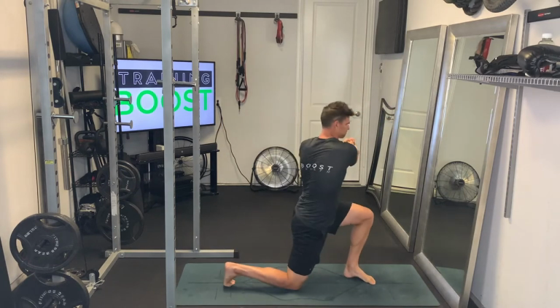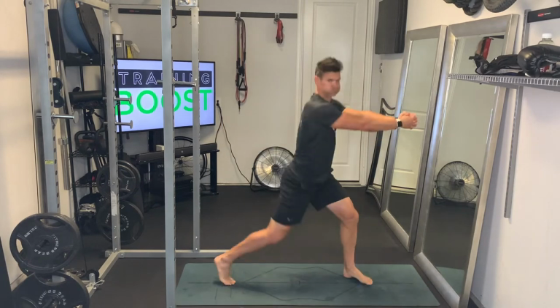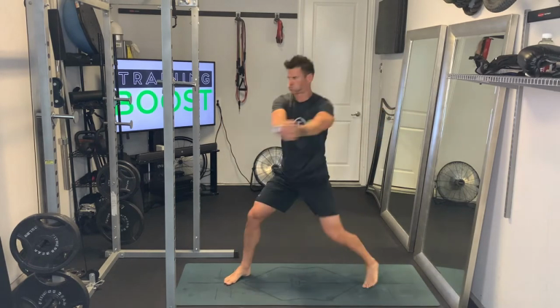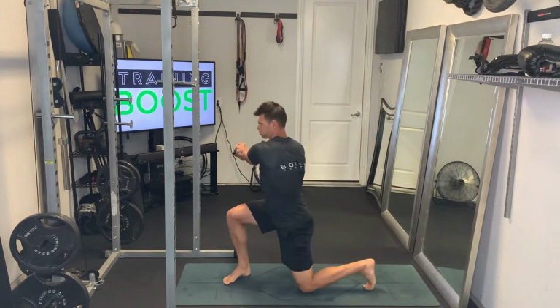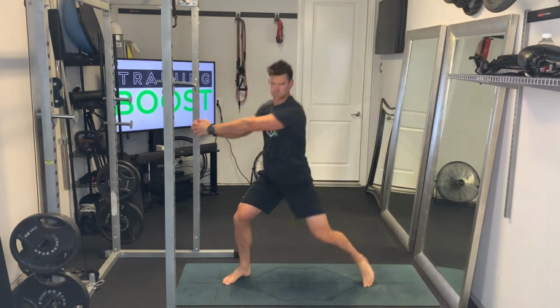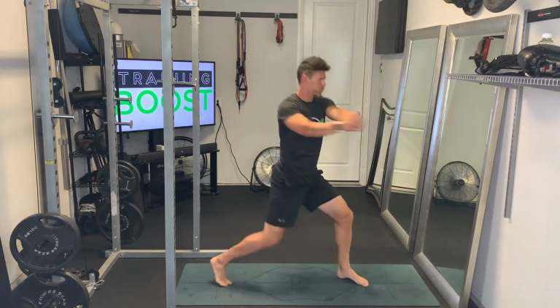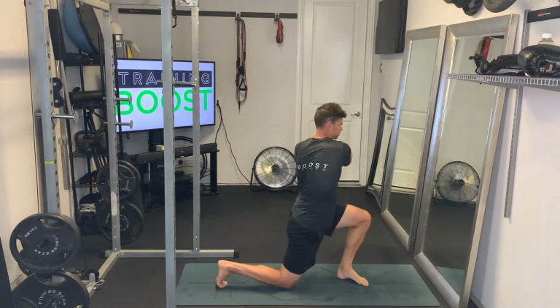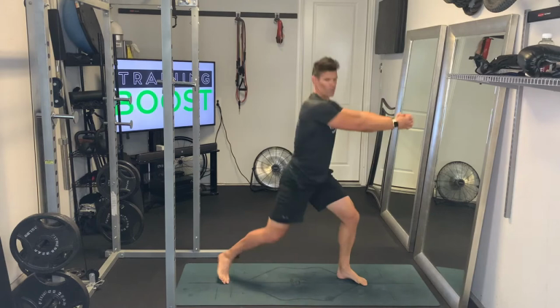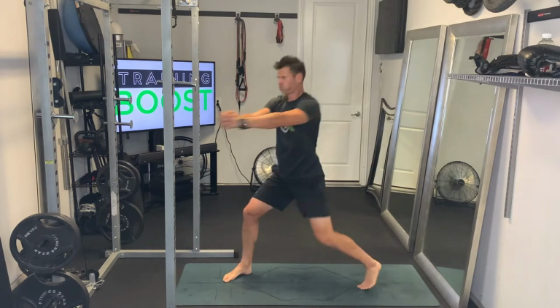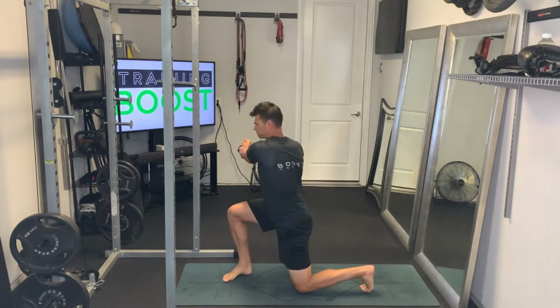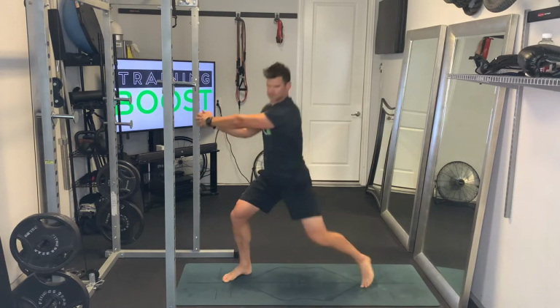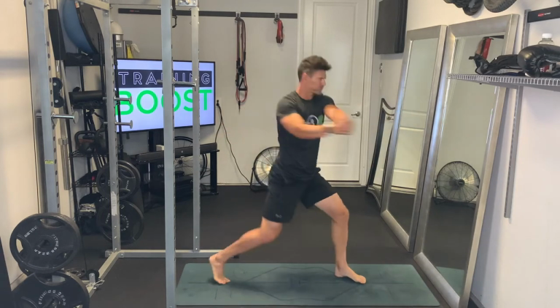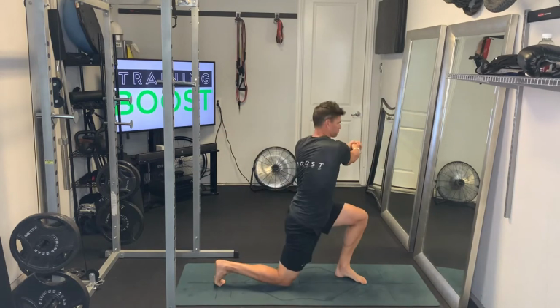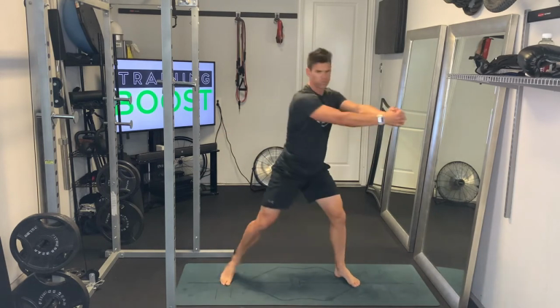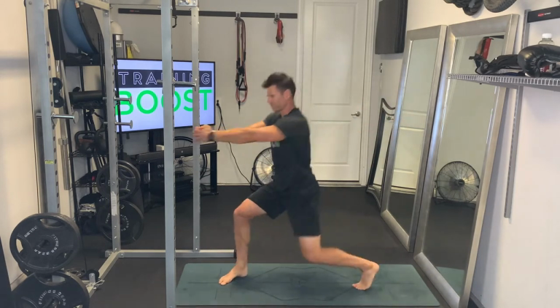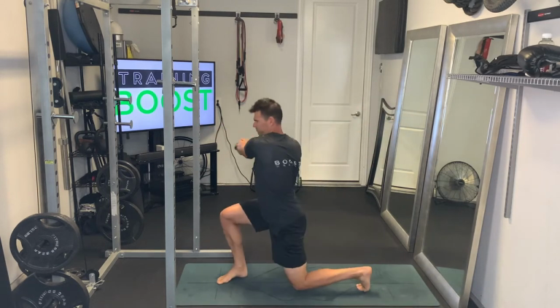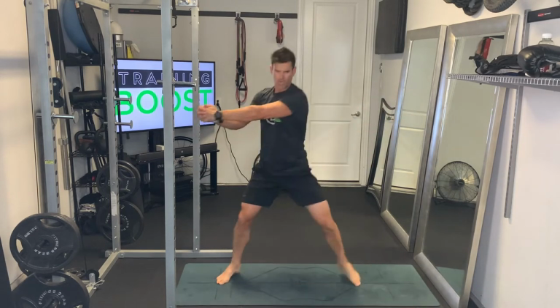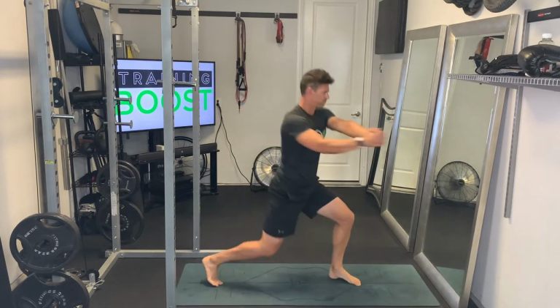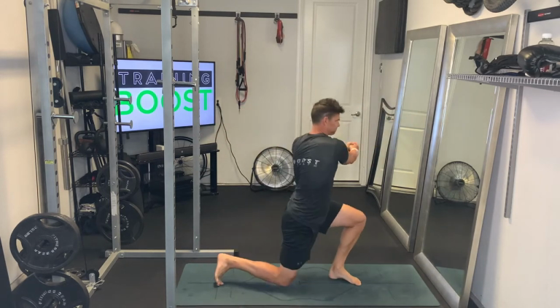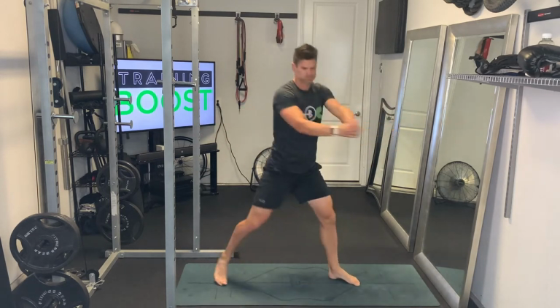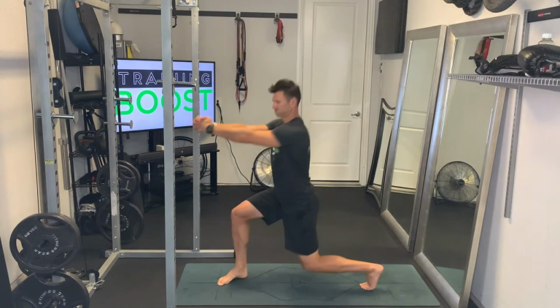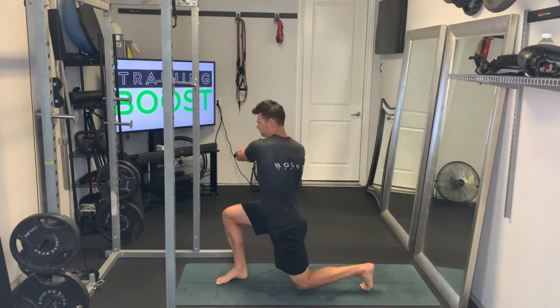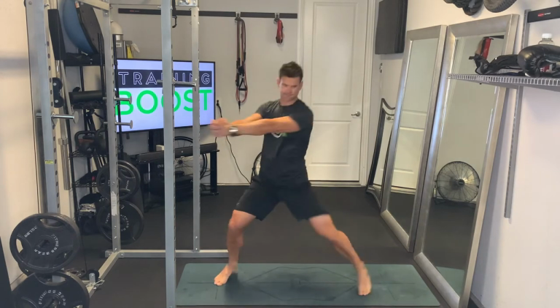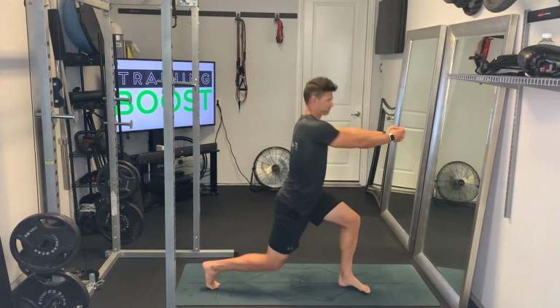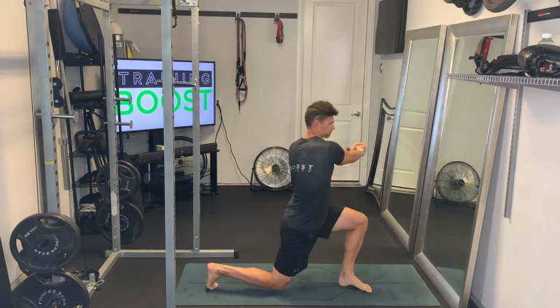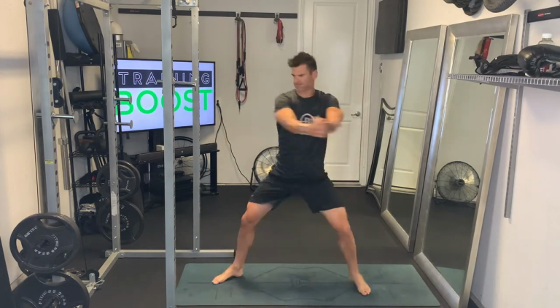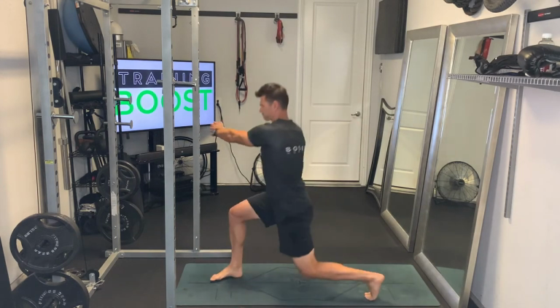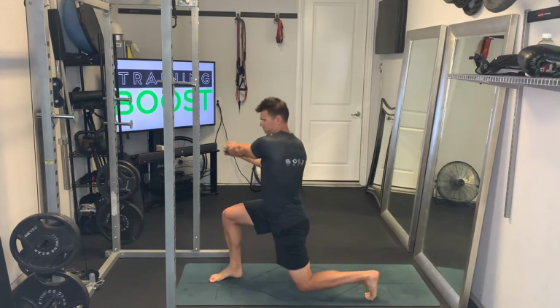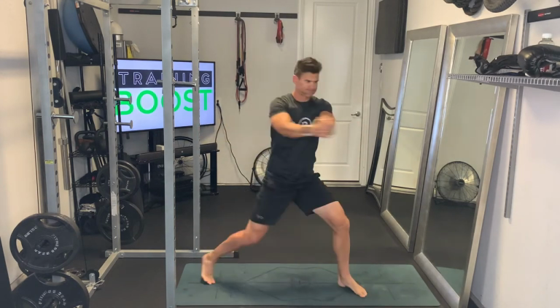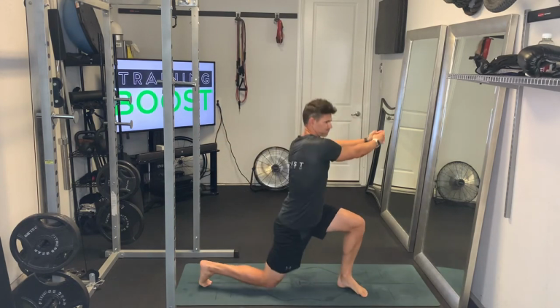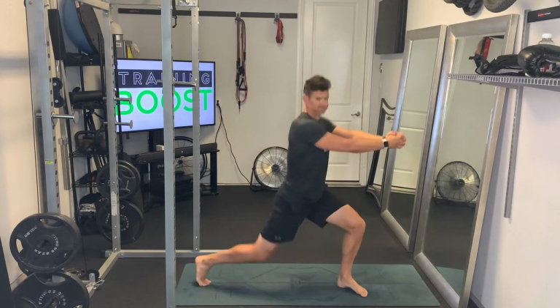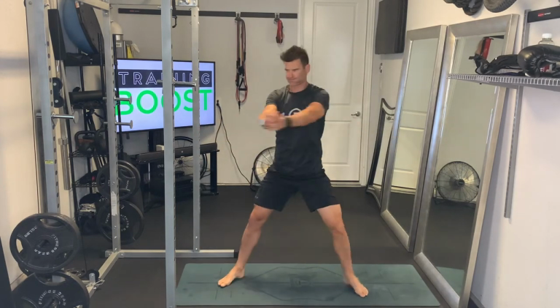You just want to quickly go side to side, and keep that going side to side for whatever your prescribed duration is. Also make sure to keep breathing — nice deep breaths in through the nose and out through the mouth.